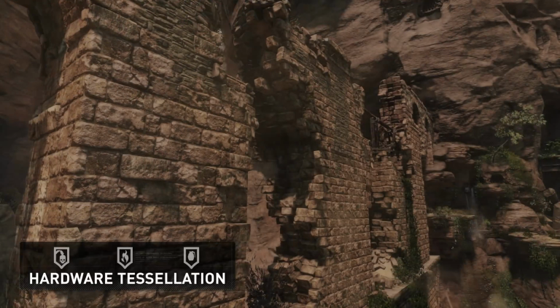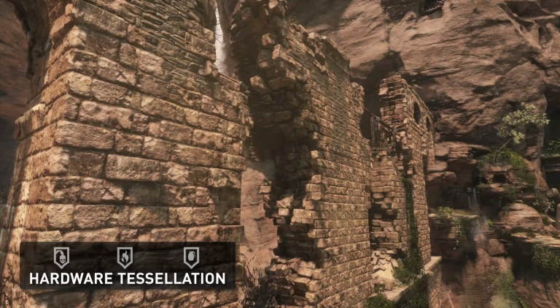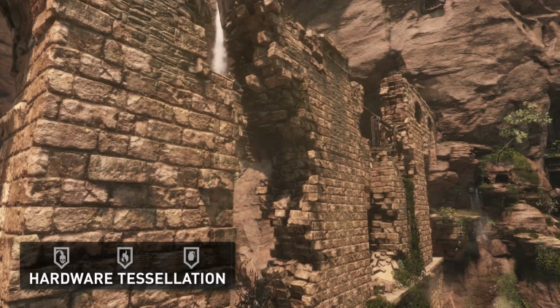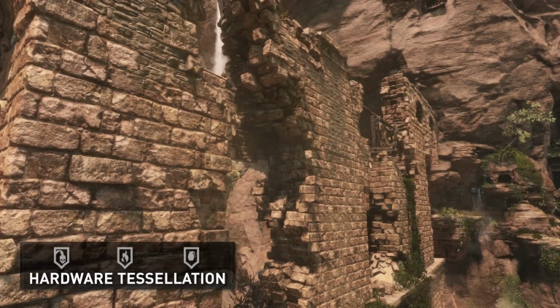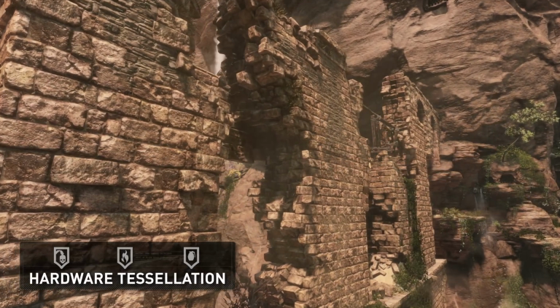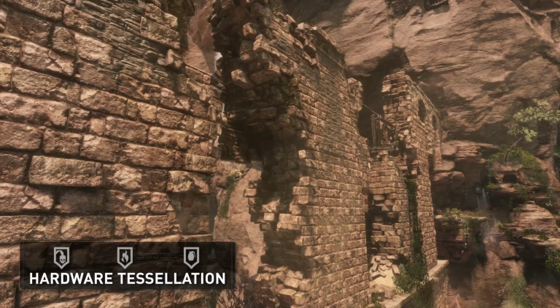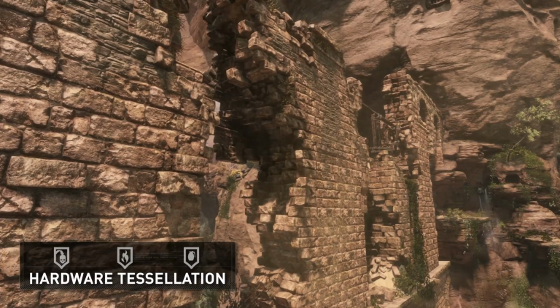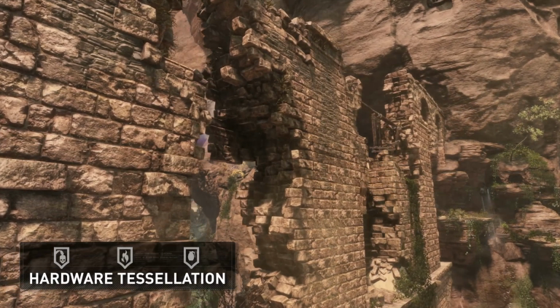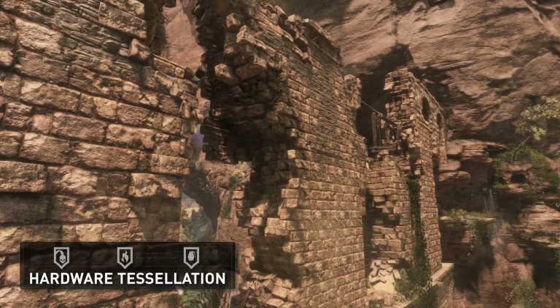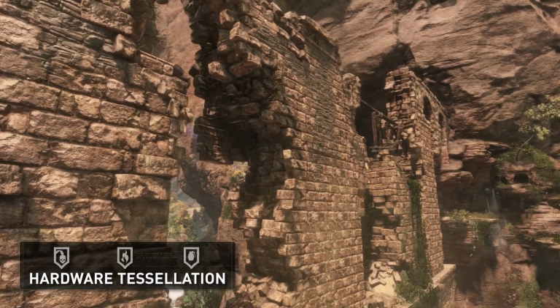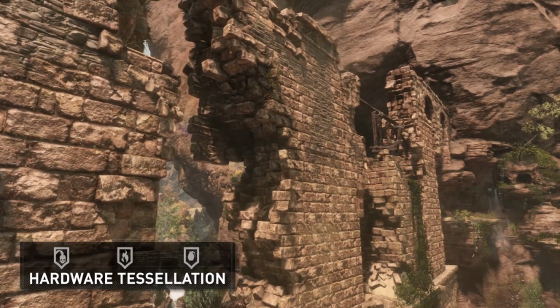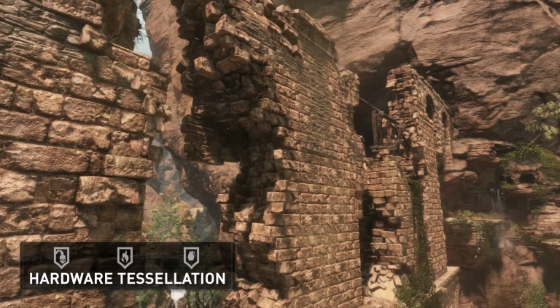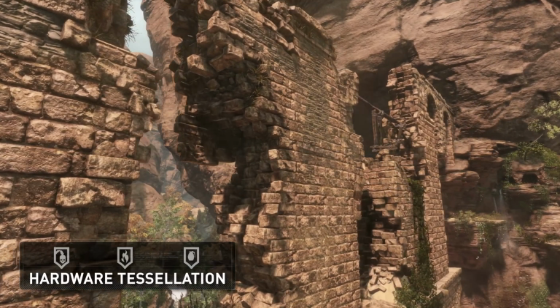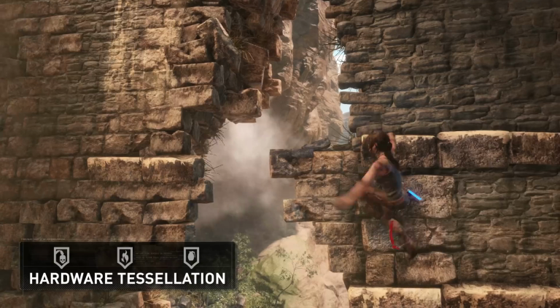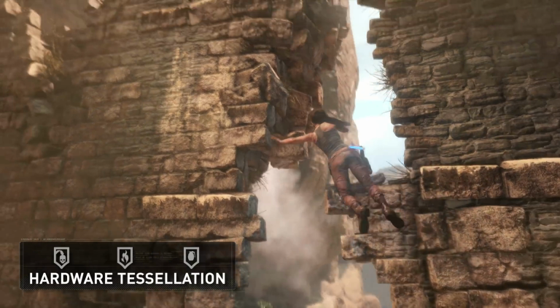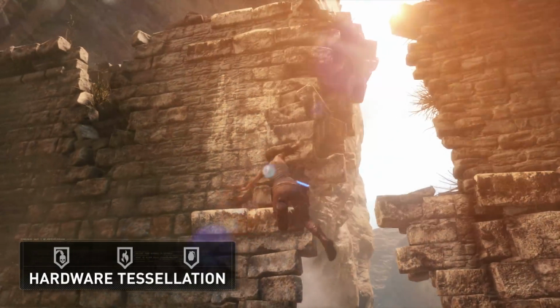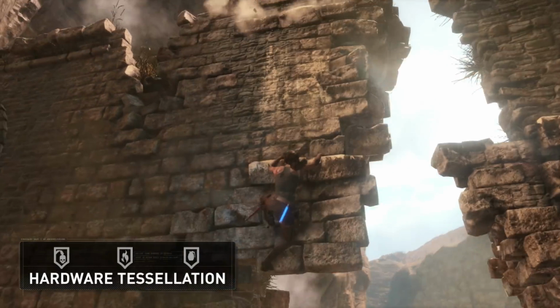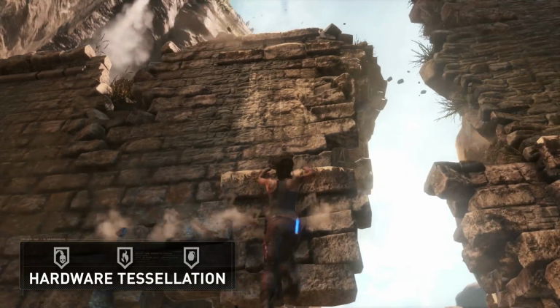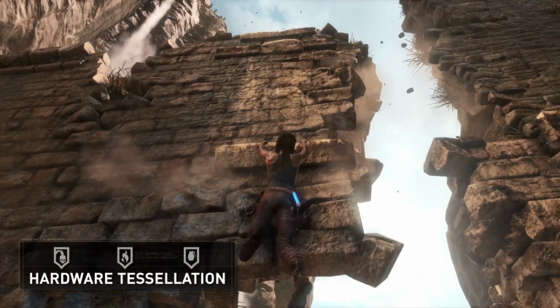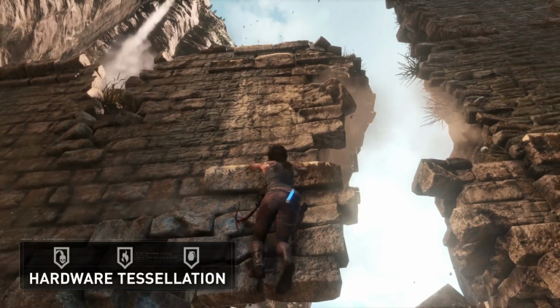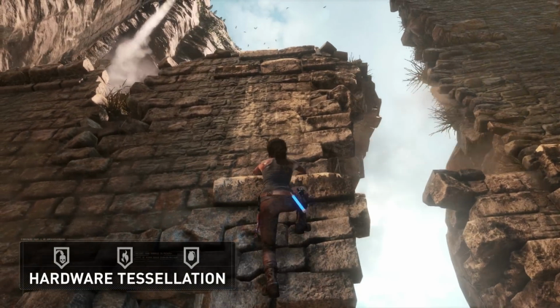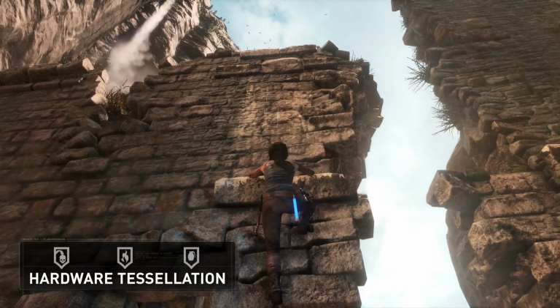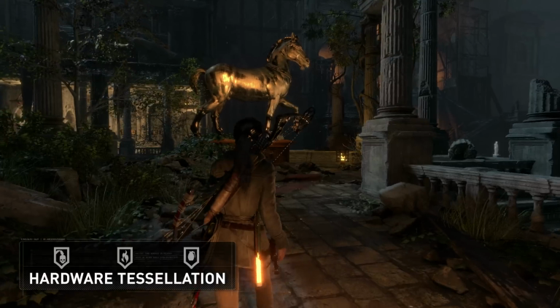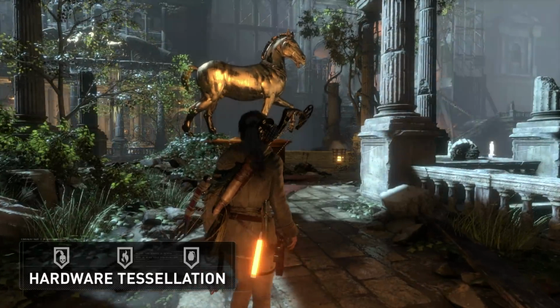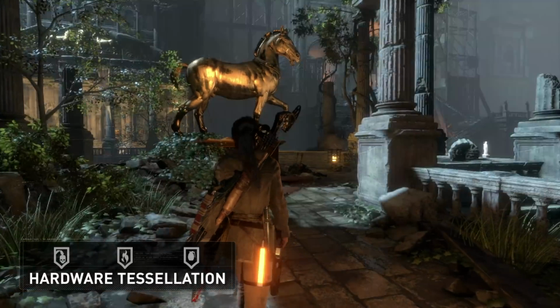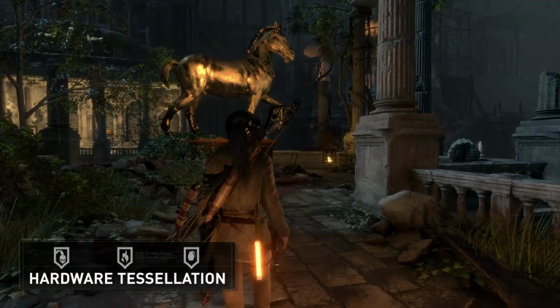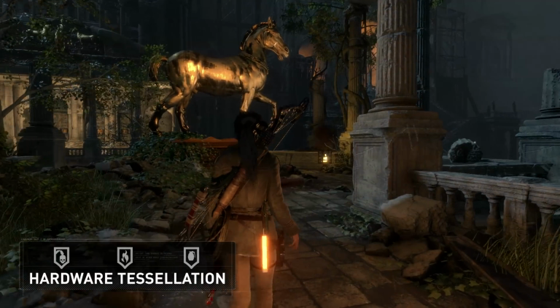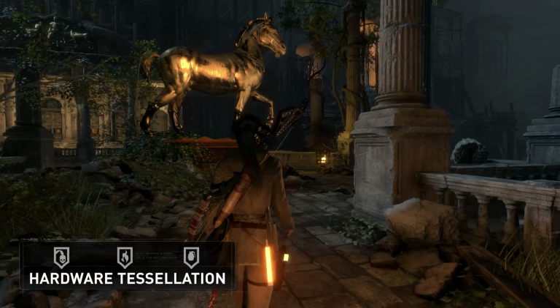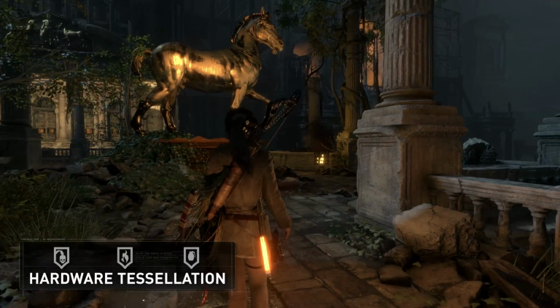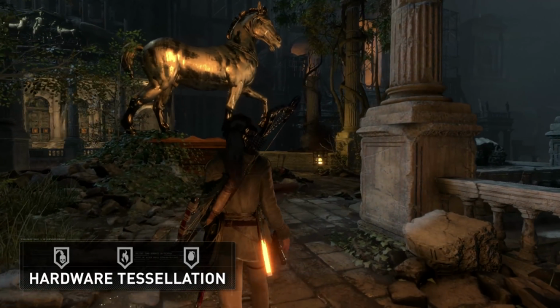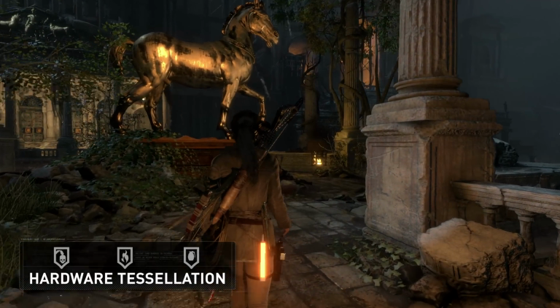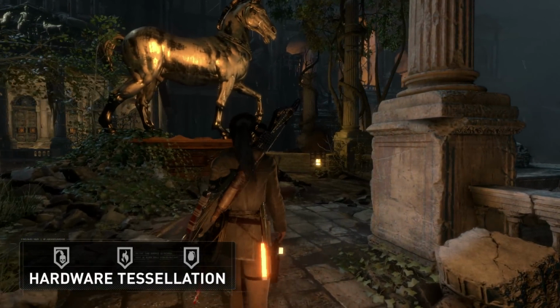Hardware tessellation greatly improves the detail of rough surfaces of the ground, rocks, and bricks. Silhouettes and surface features are geometrically represented when viewed up close, making the surfaces feel even more tangible and realistic.